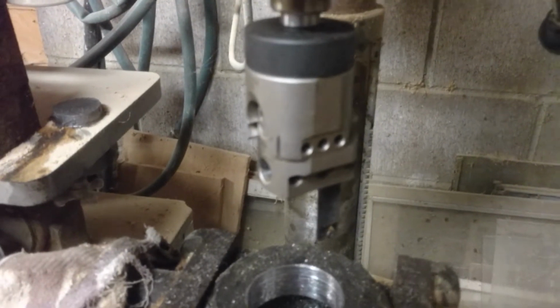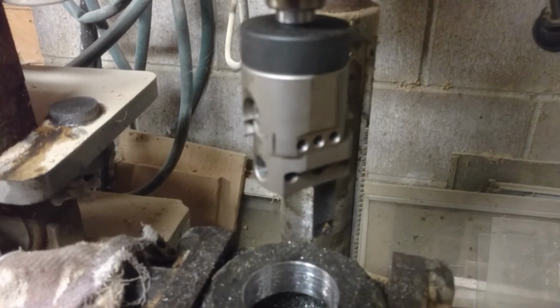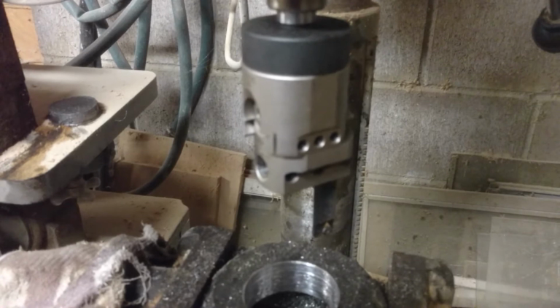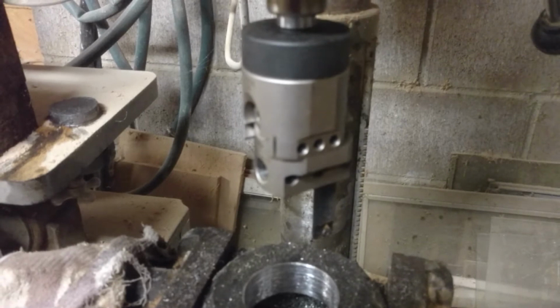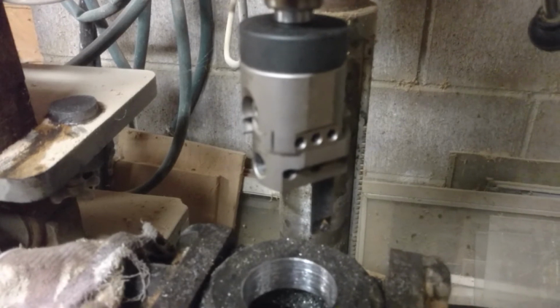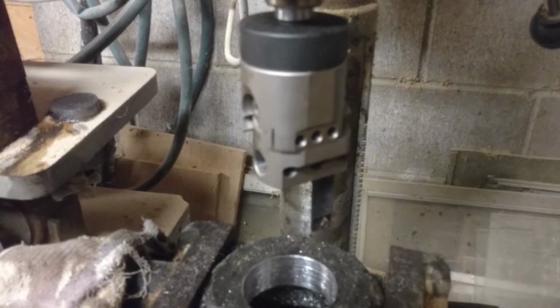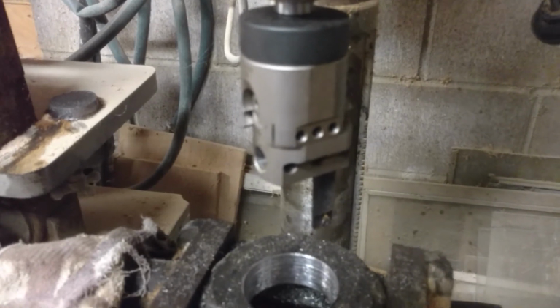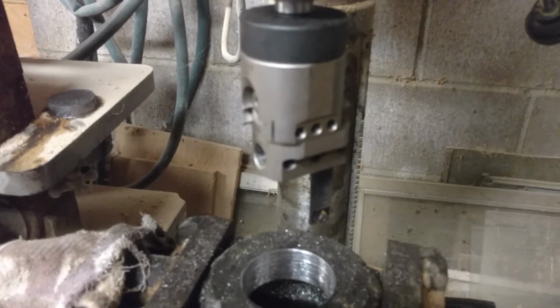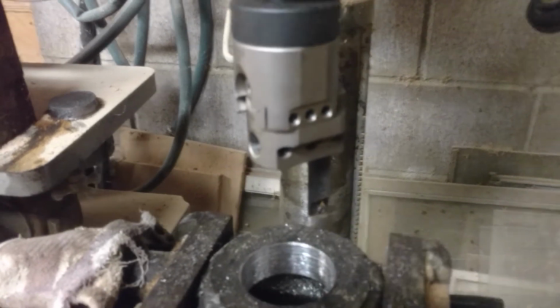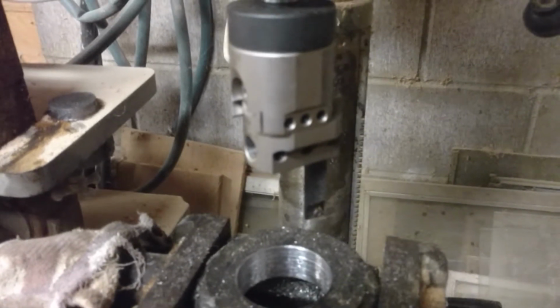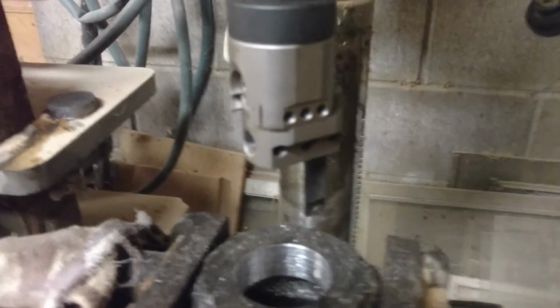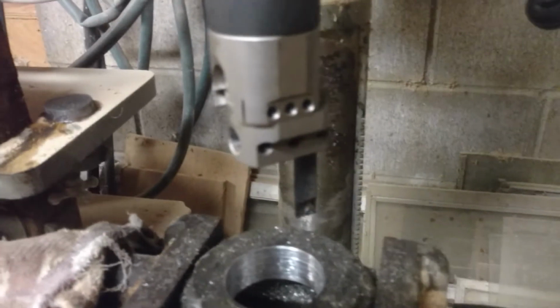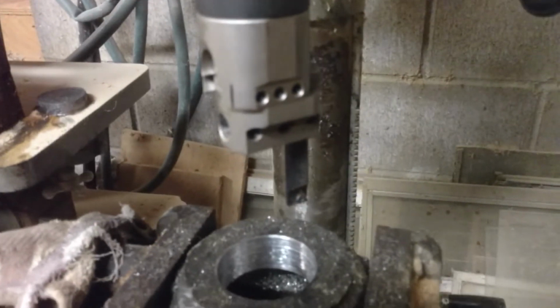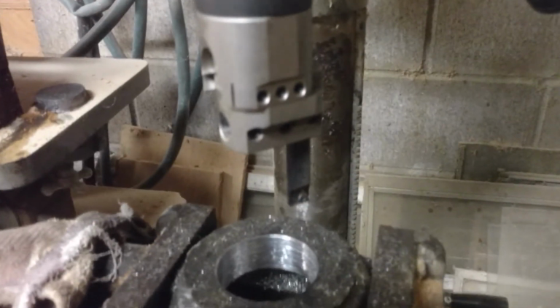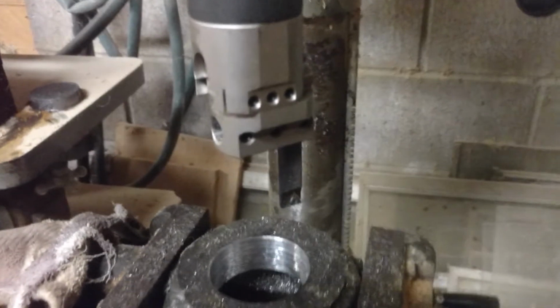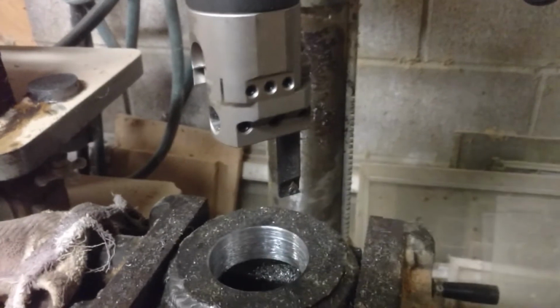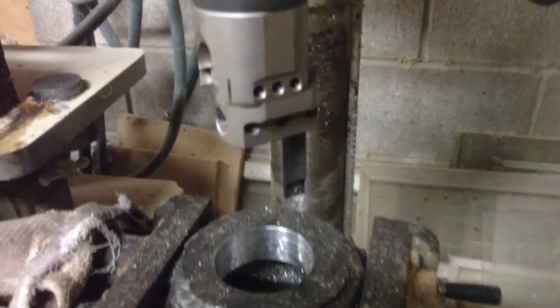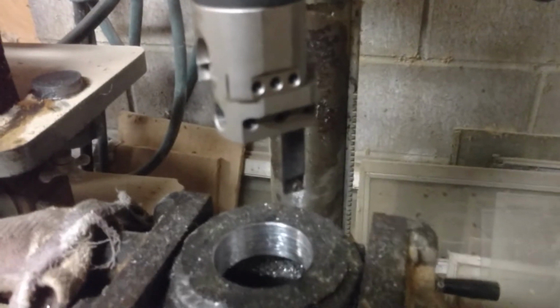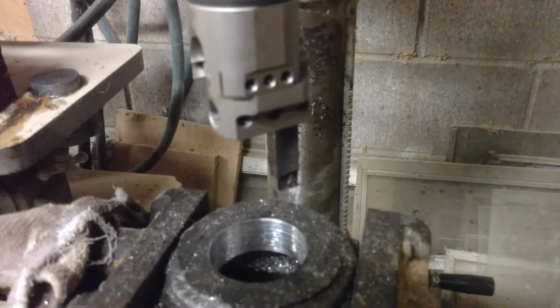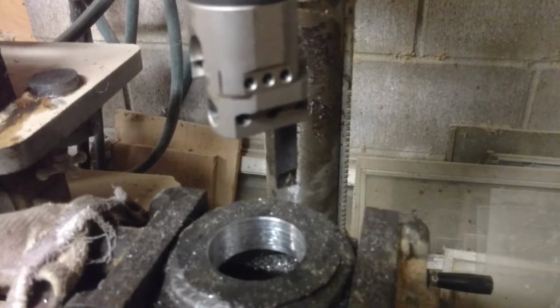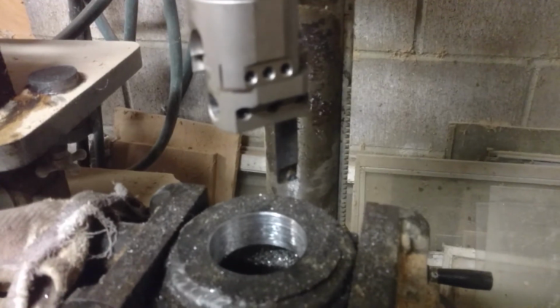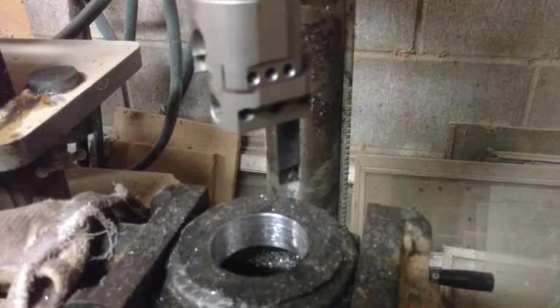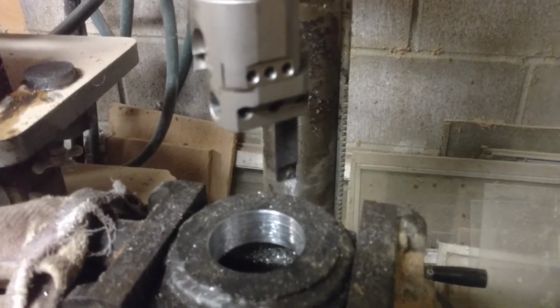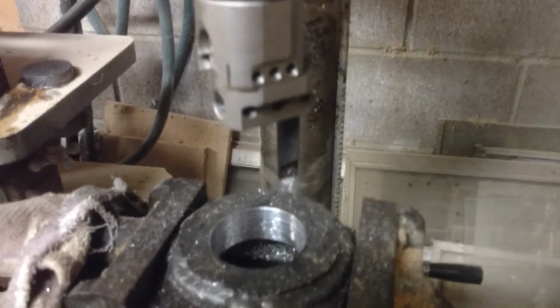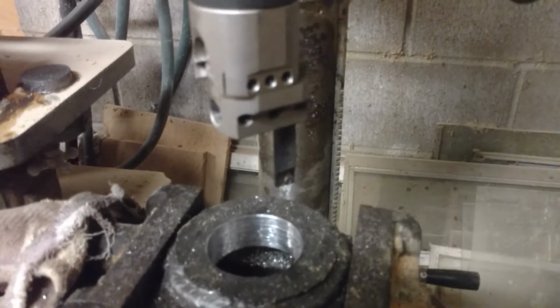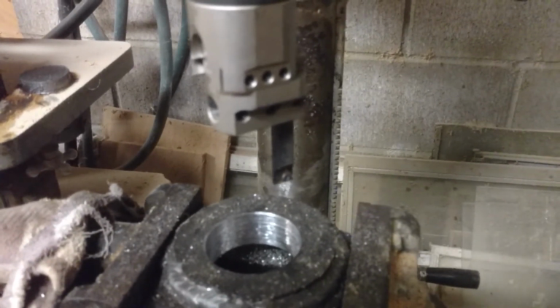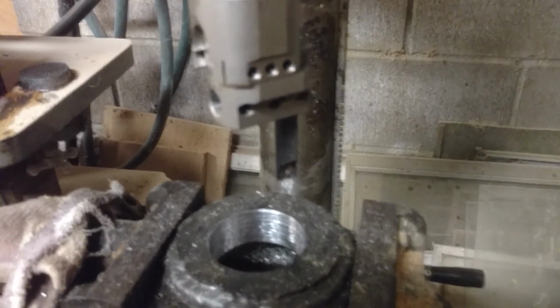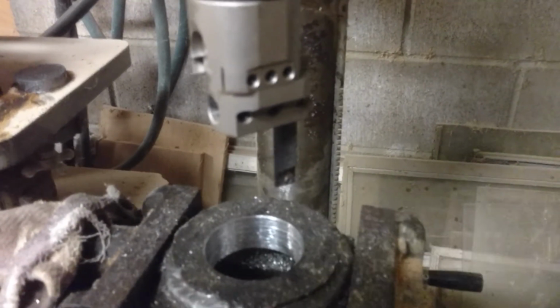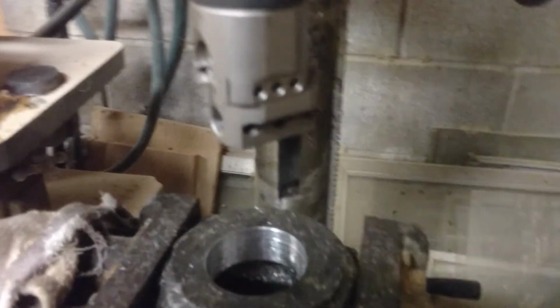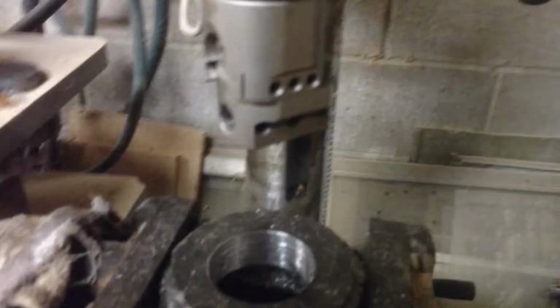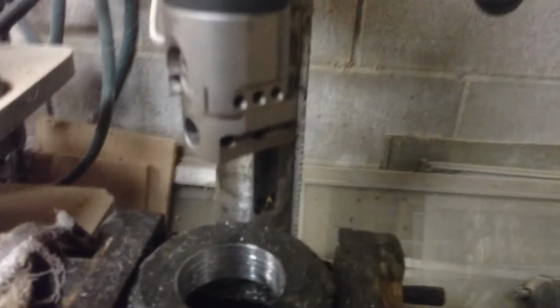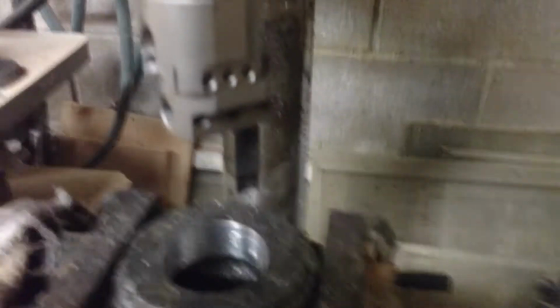It's a Shars boring head. It seems to perform okay. The allen wrenches and the allen screws are a bit cheap and I'm probably going to replace those if I use this anymore.